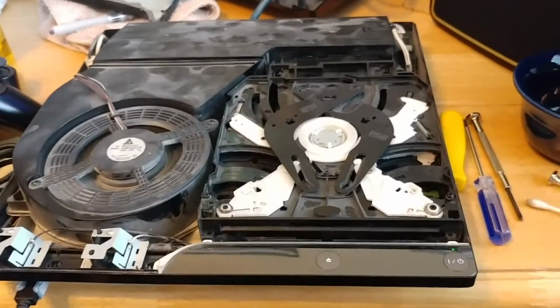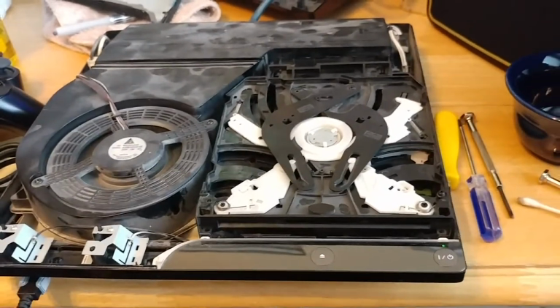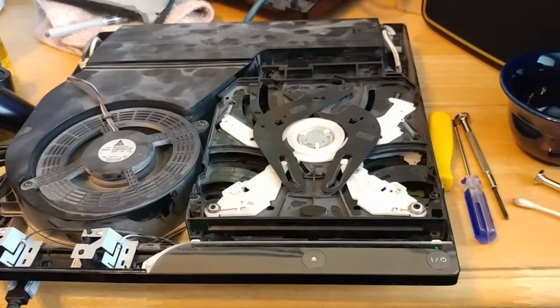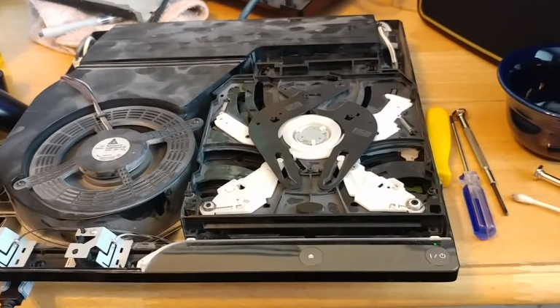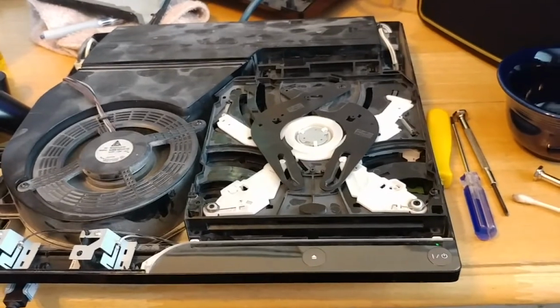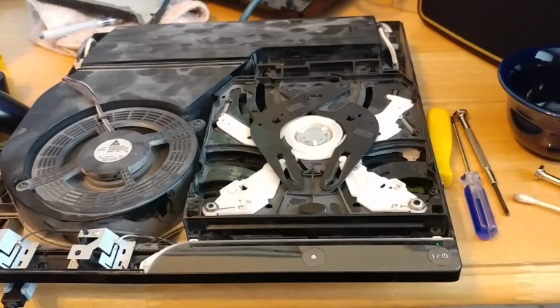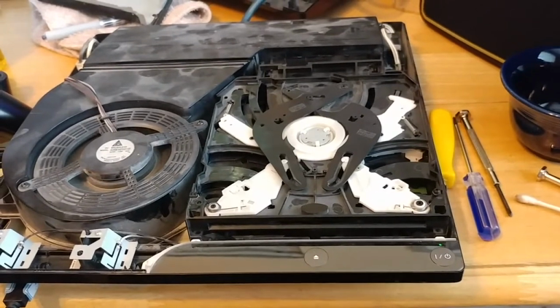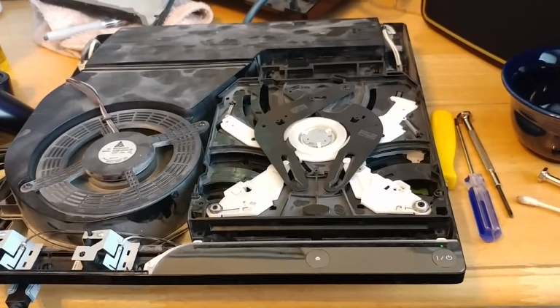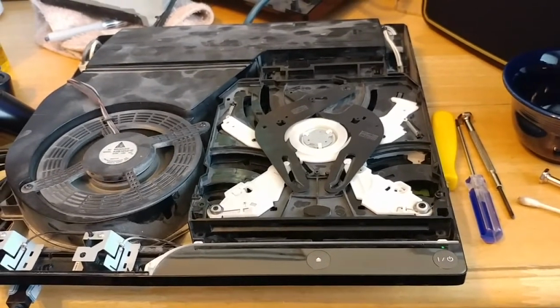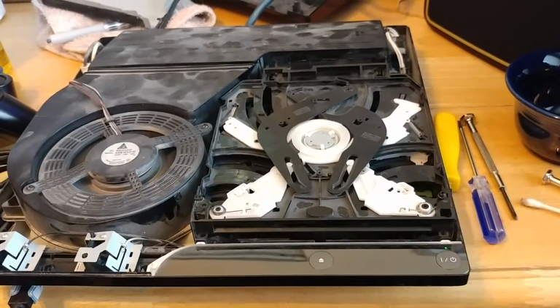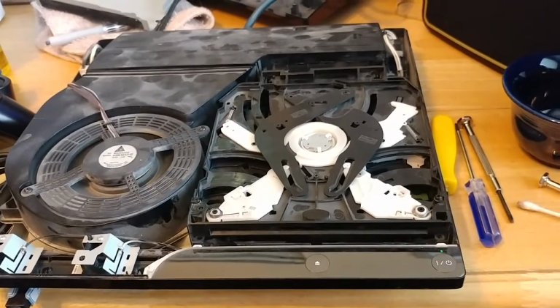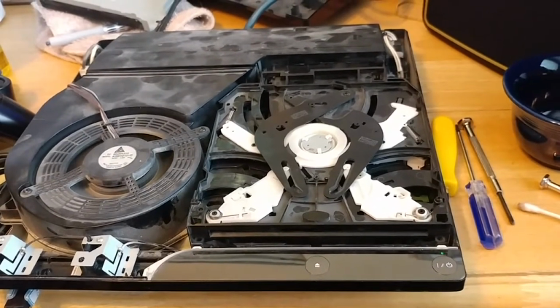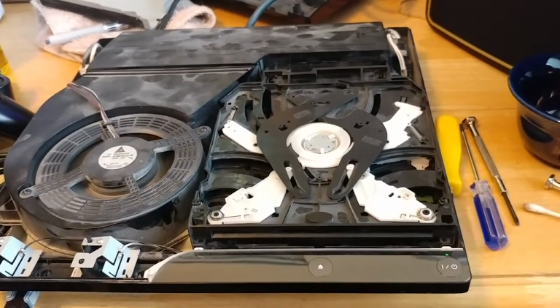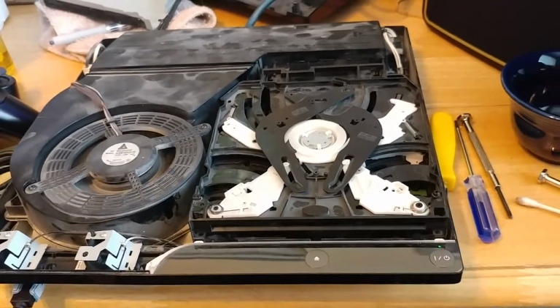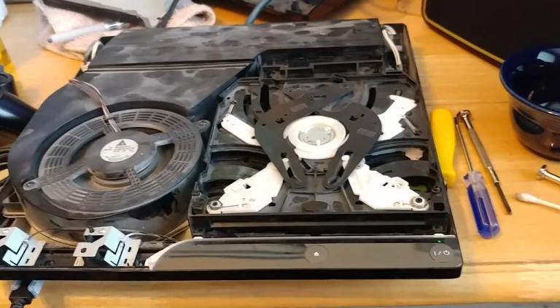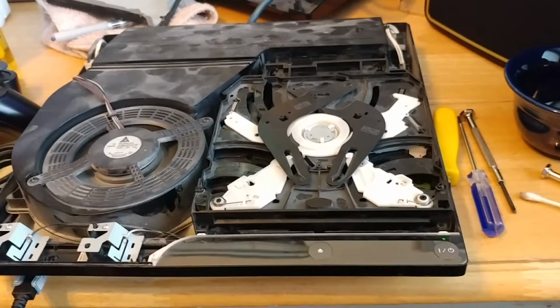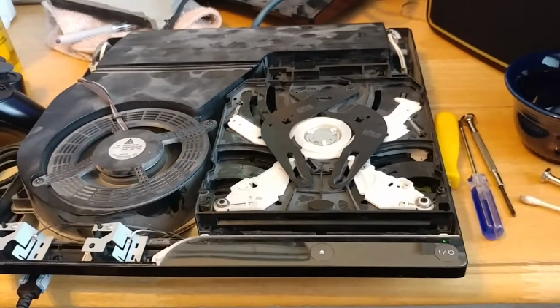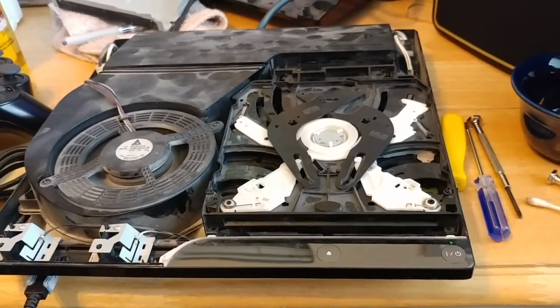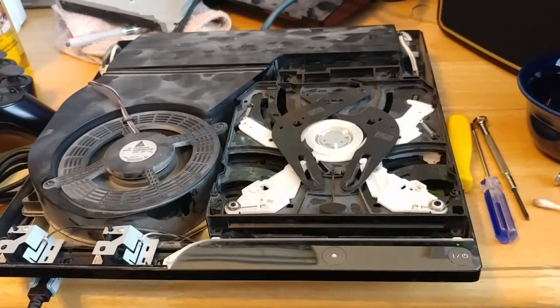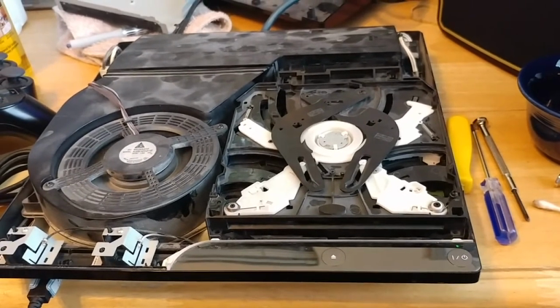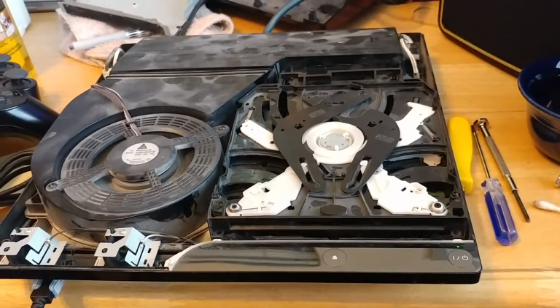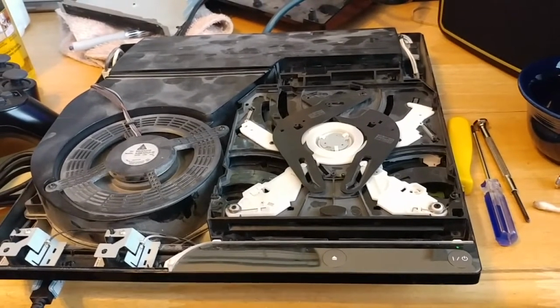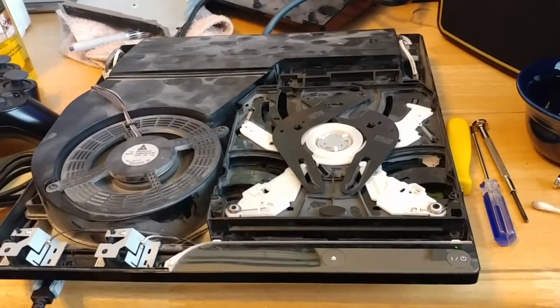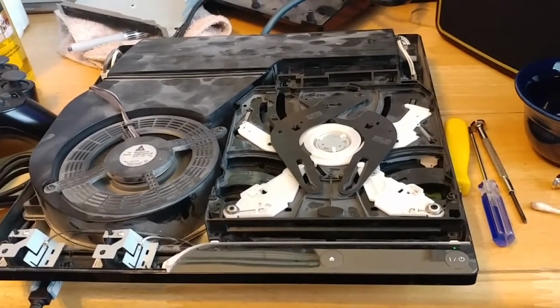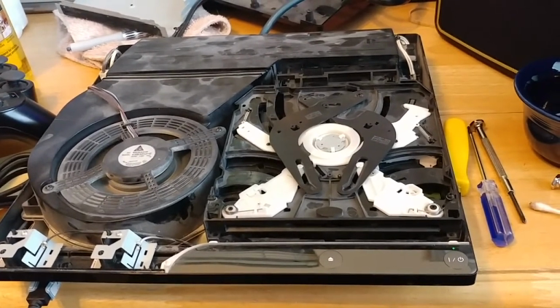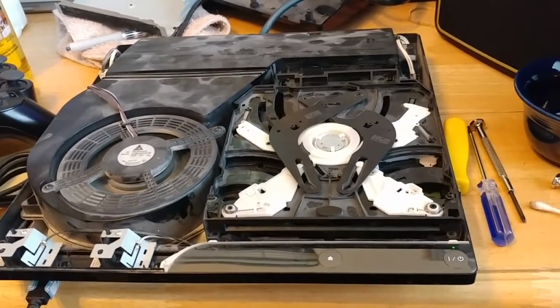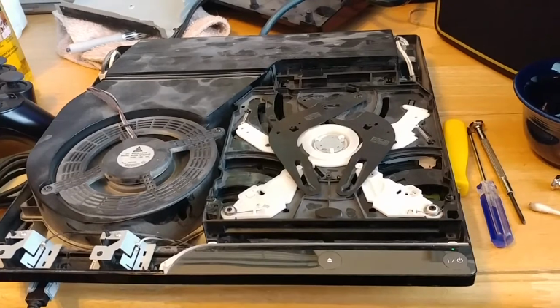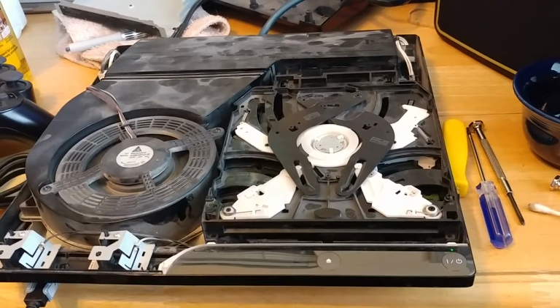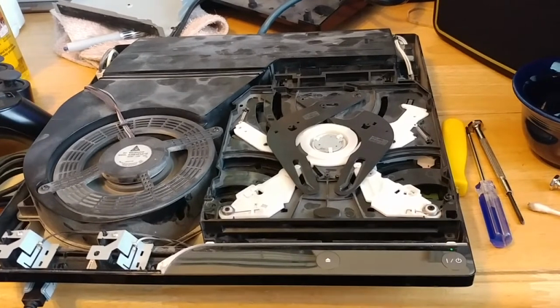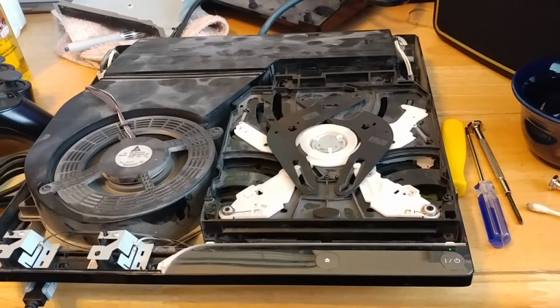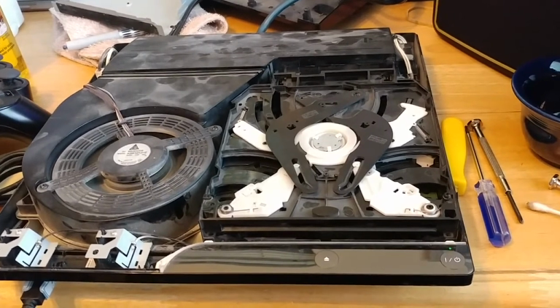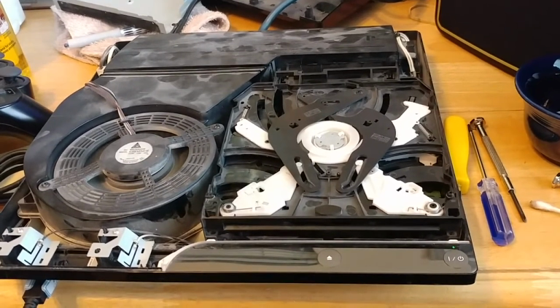So there was a video that I posted a little bit ago that talked about a big lot of consoles that I traded for — I think it was like 60-something consoles.